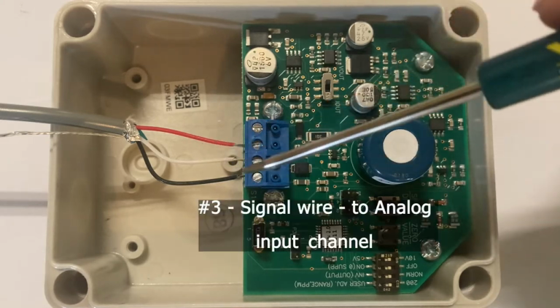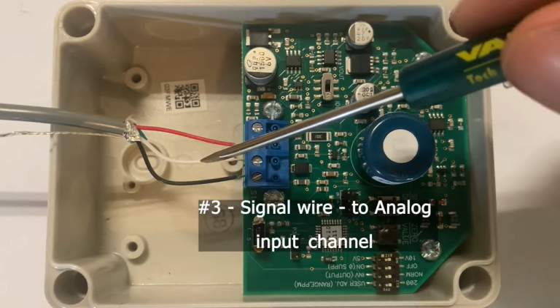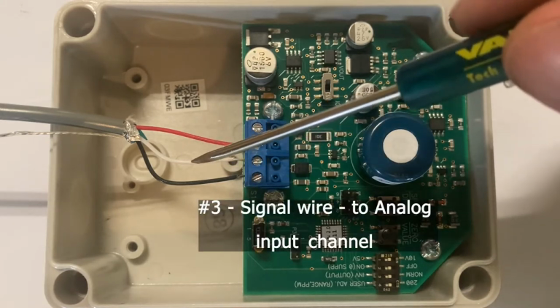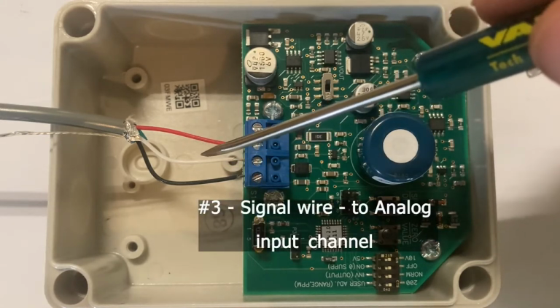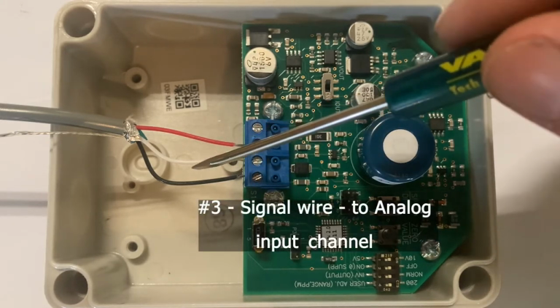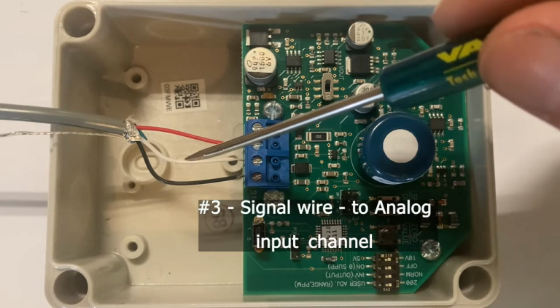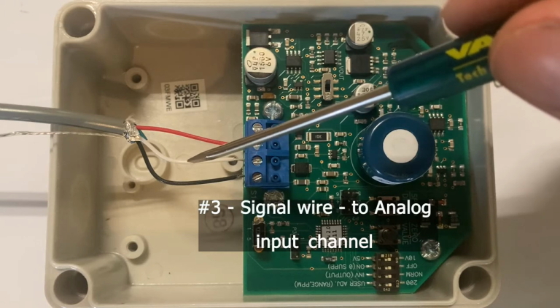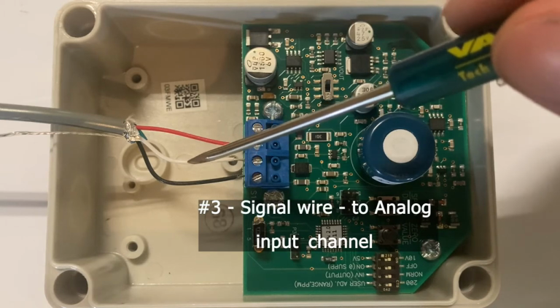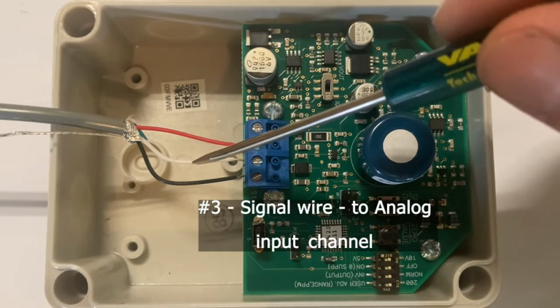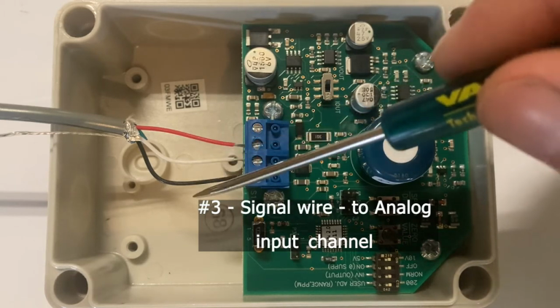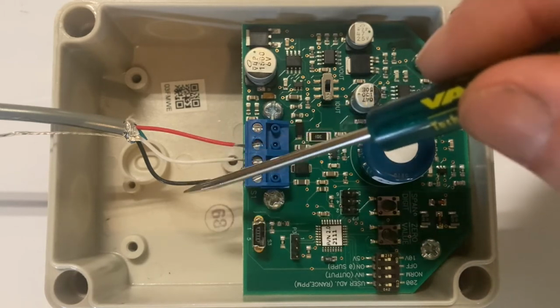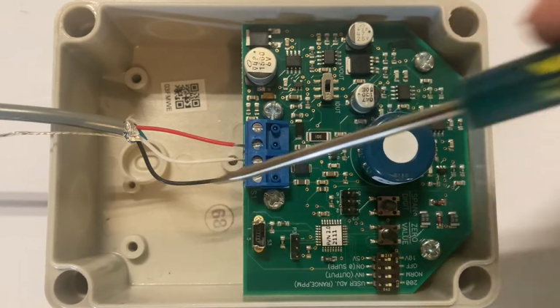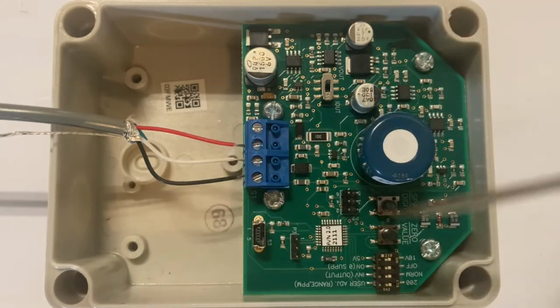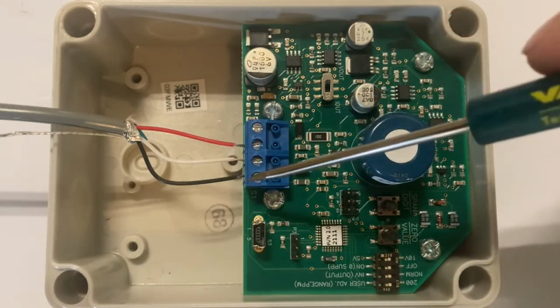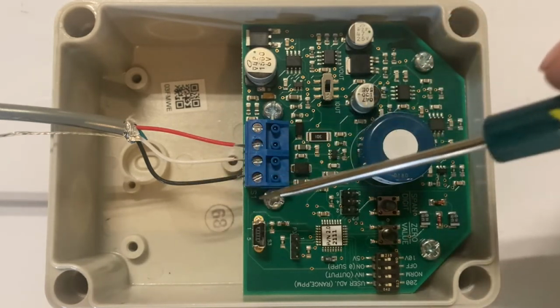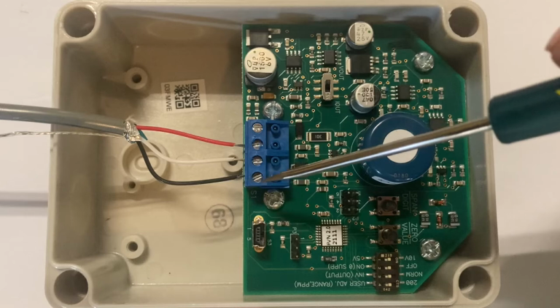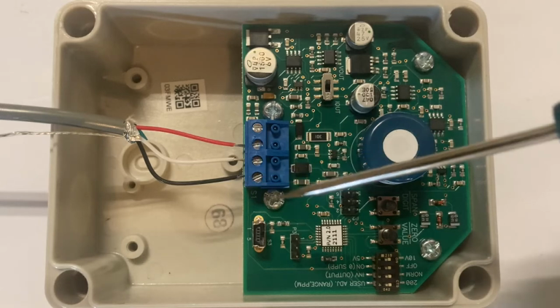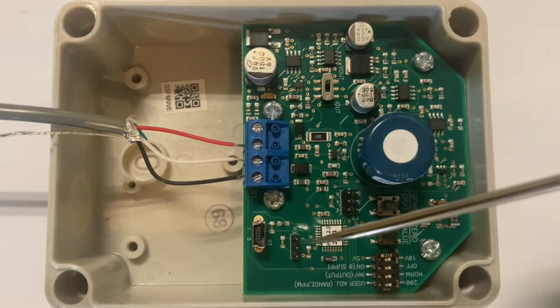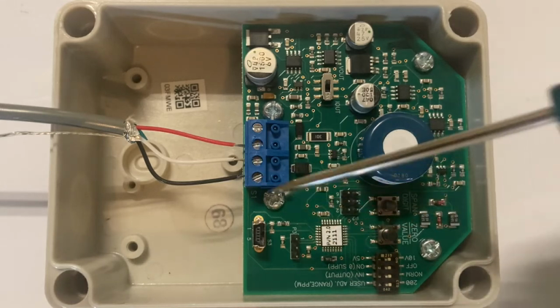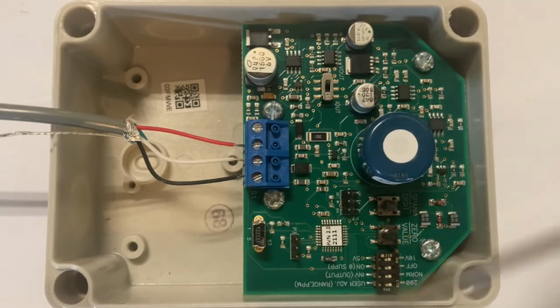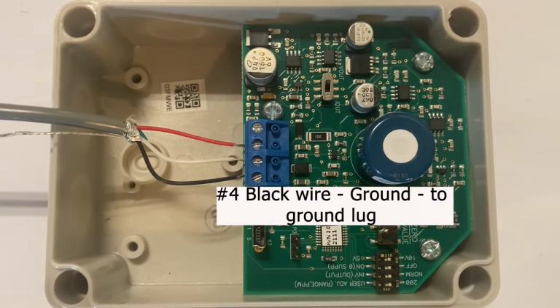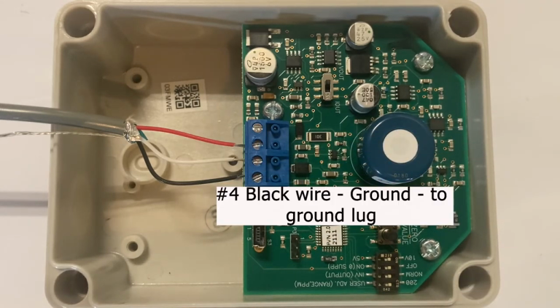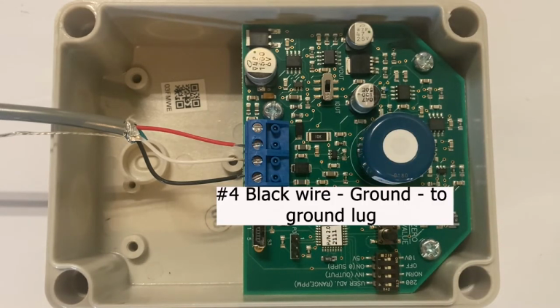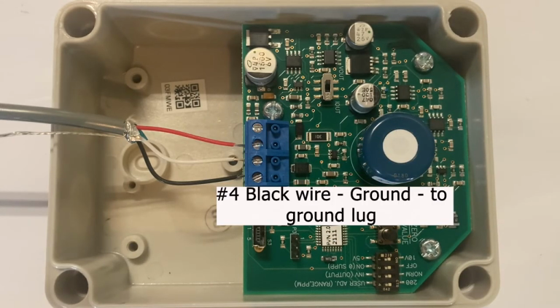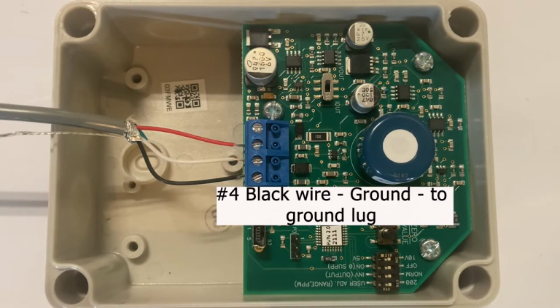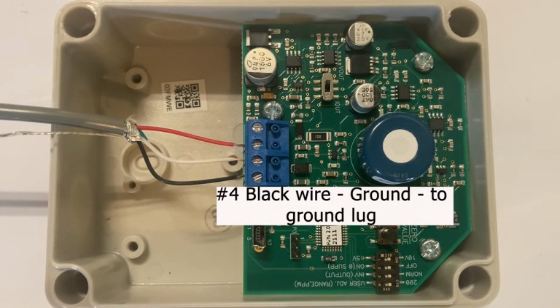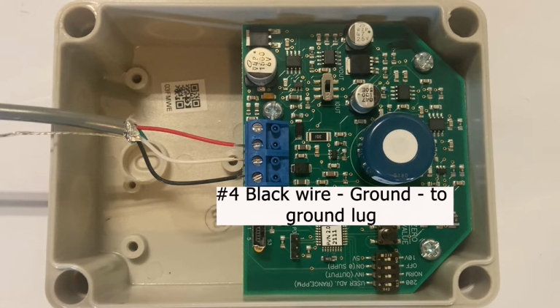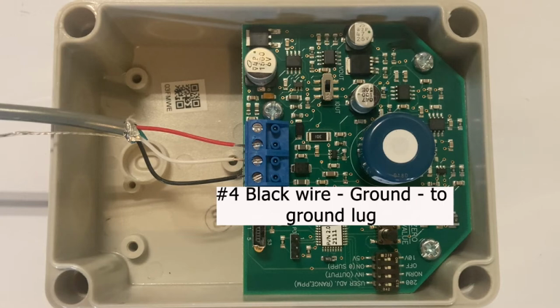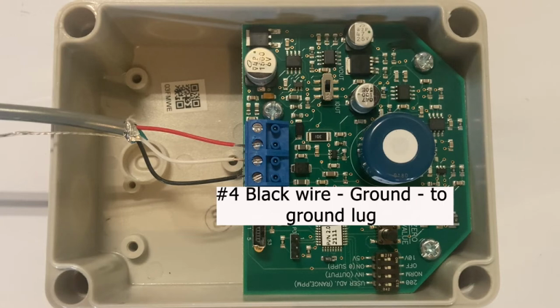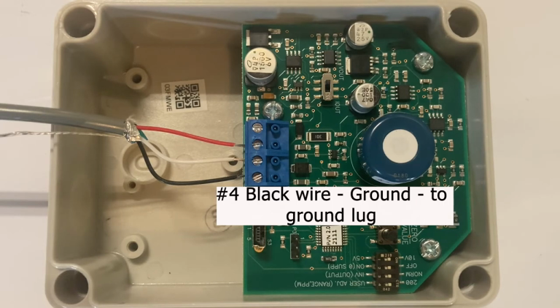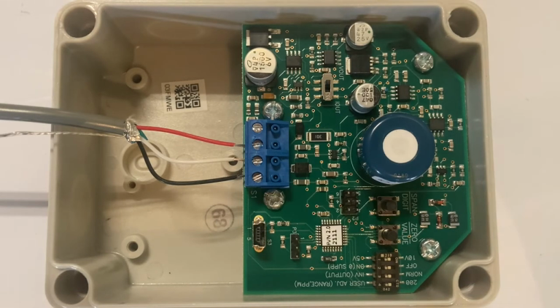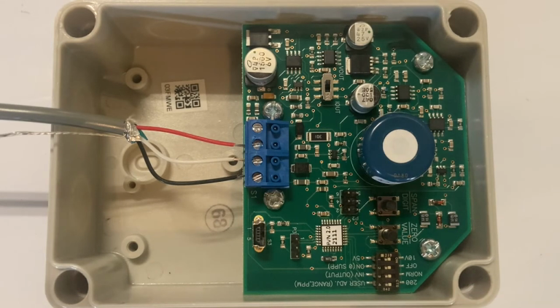And I've wired the black wire to terminal number 4, which is our ground wire, and would go to the ground on the Ventra XT.